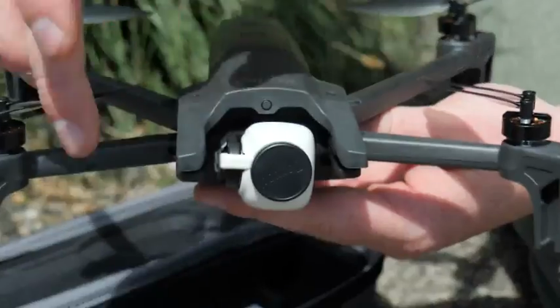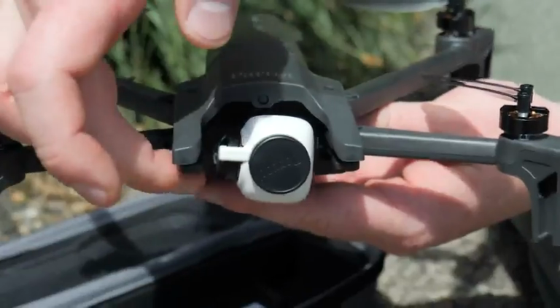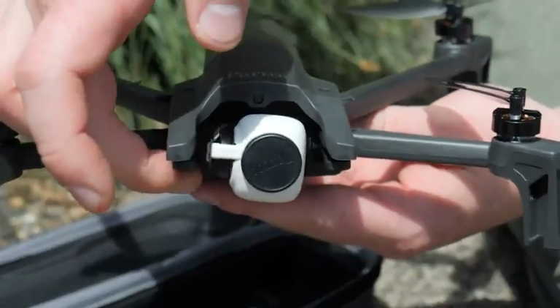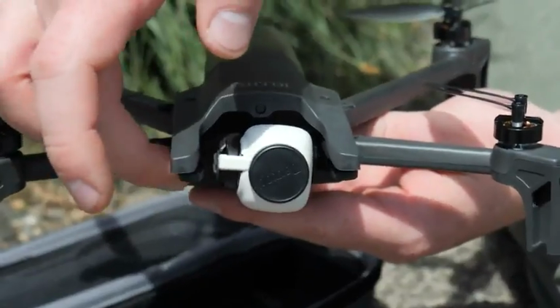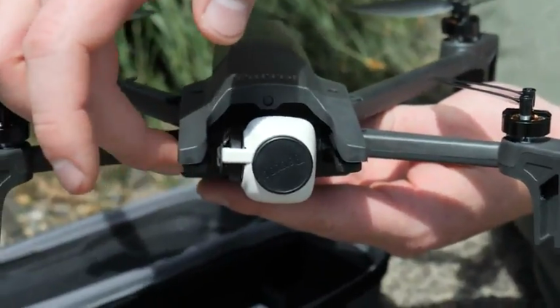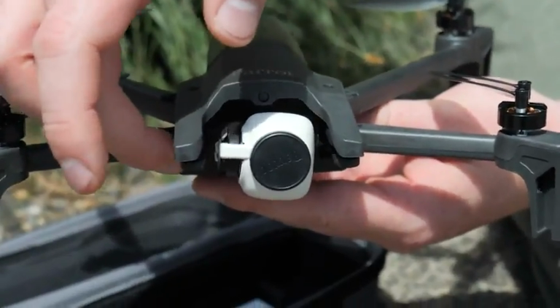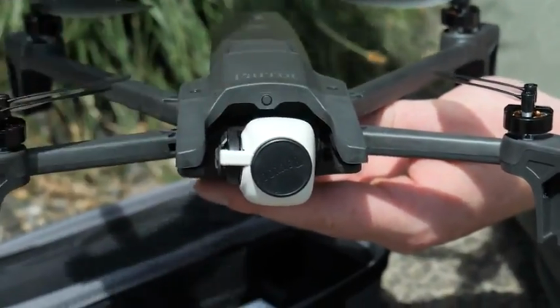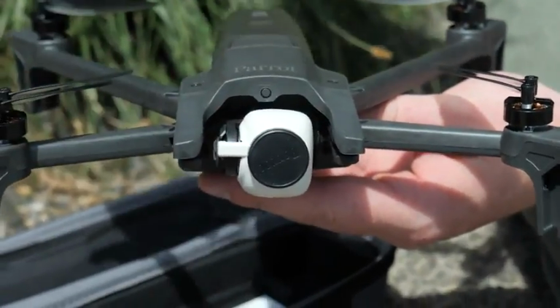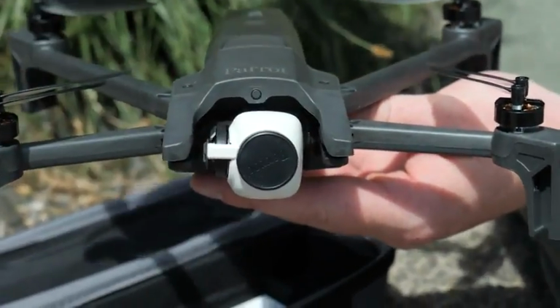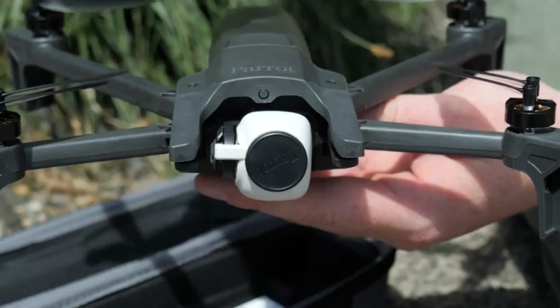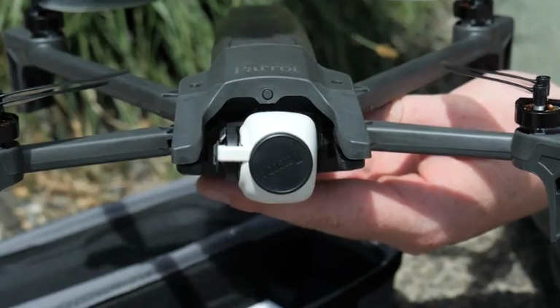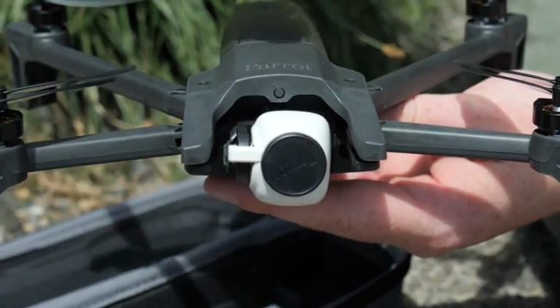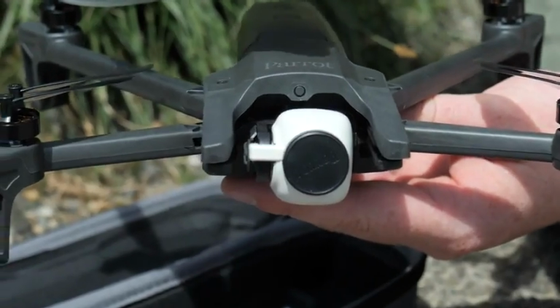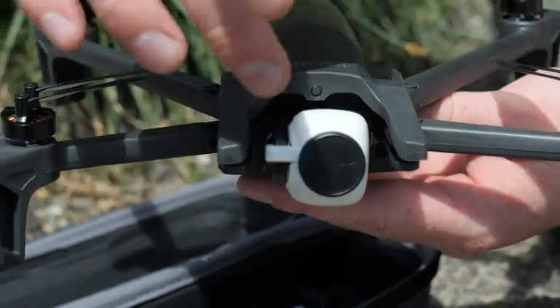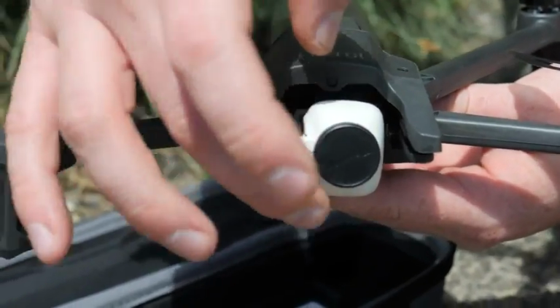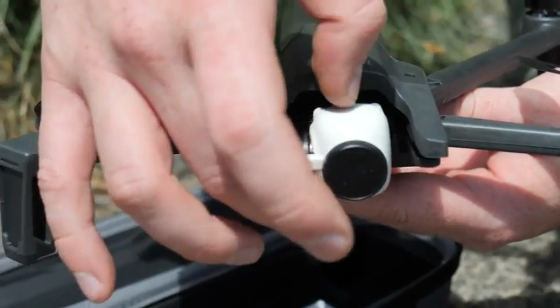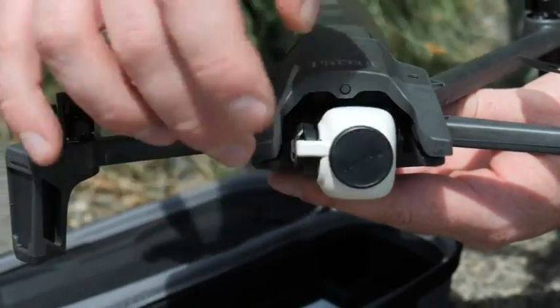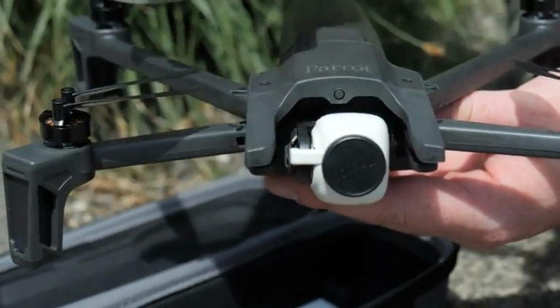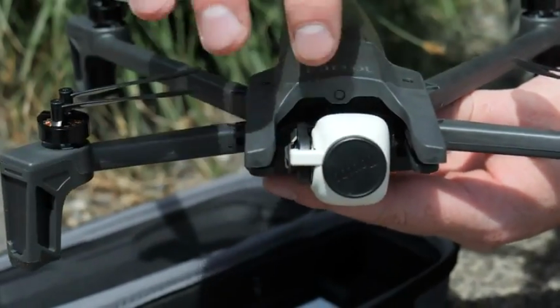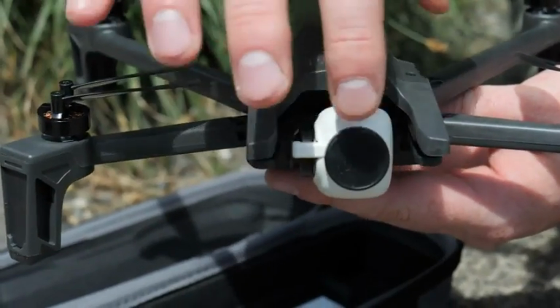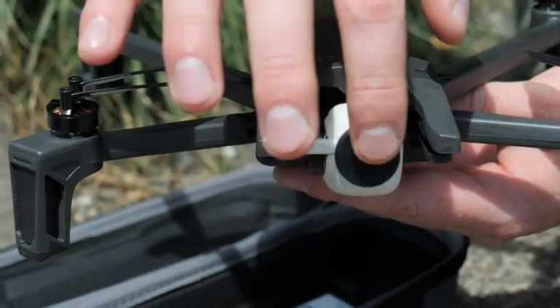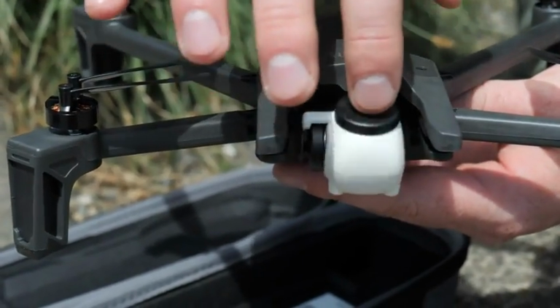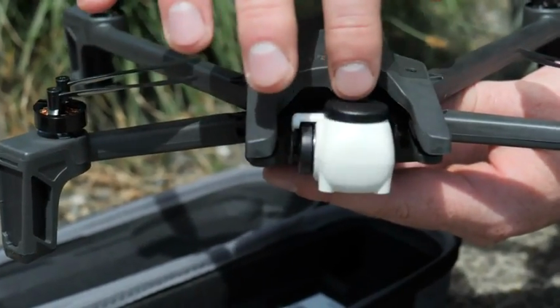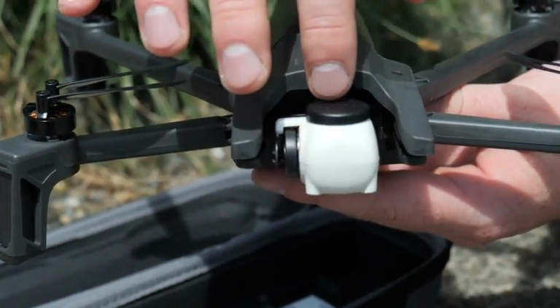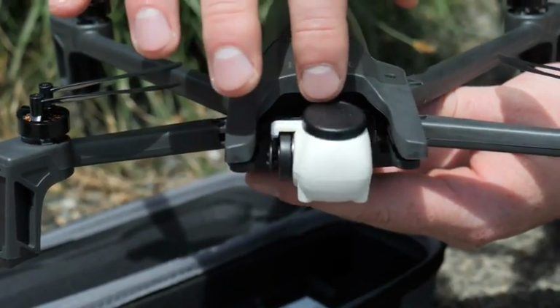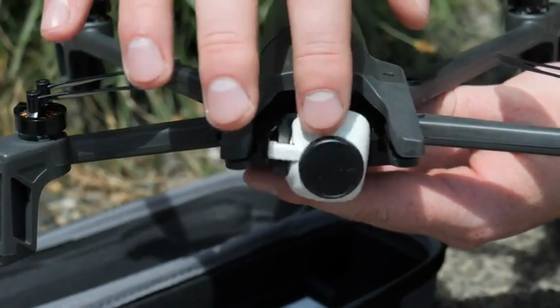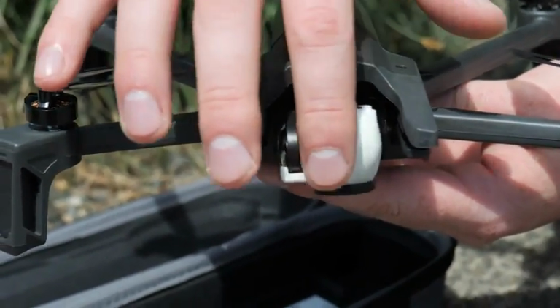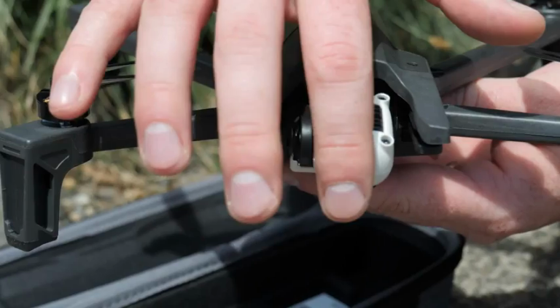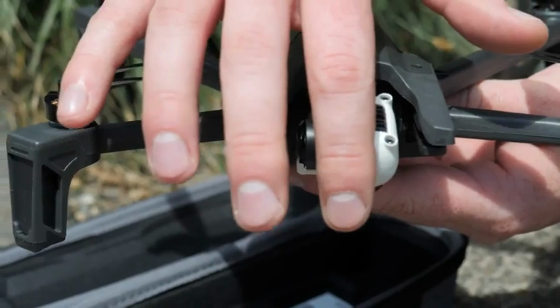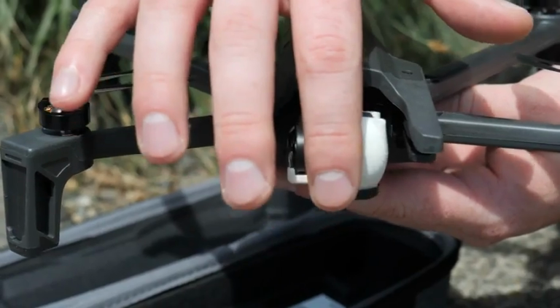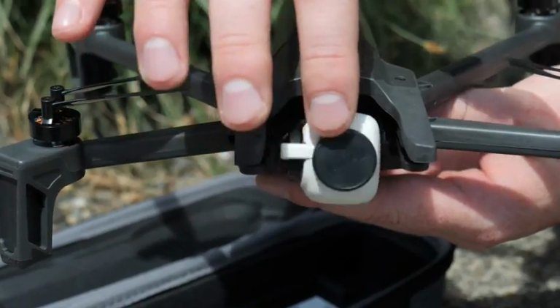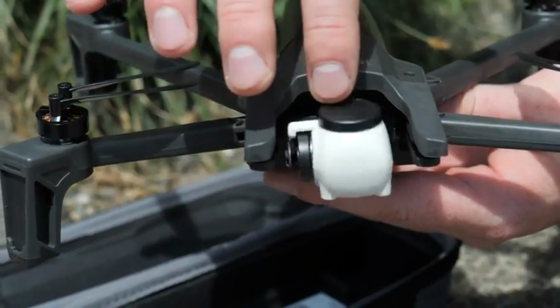Aside from the folding form factor, the other big standout is this camera right here. It sits on a two-axis gimbal with vibration dampening.